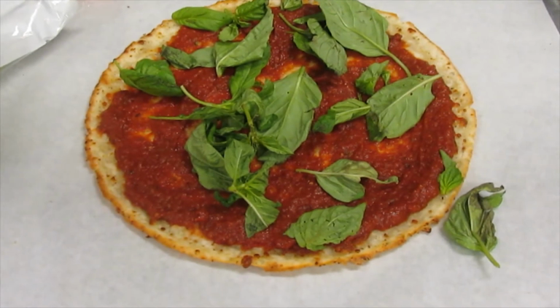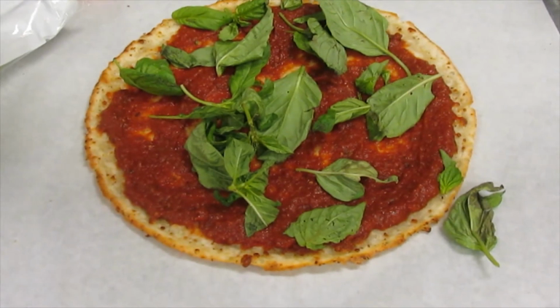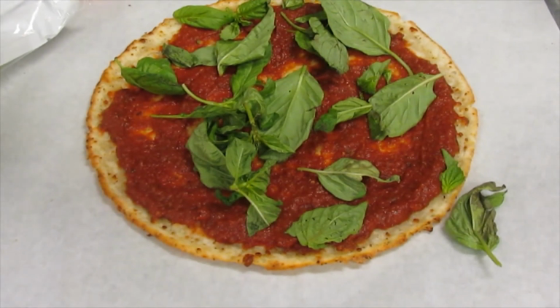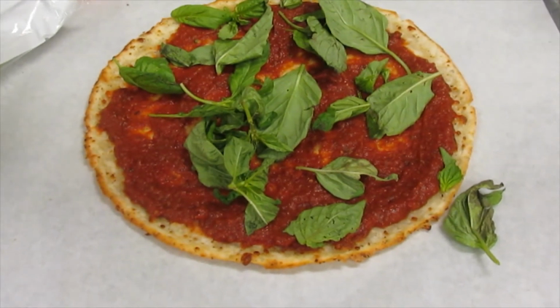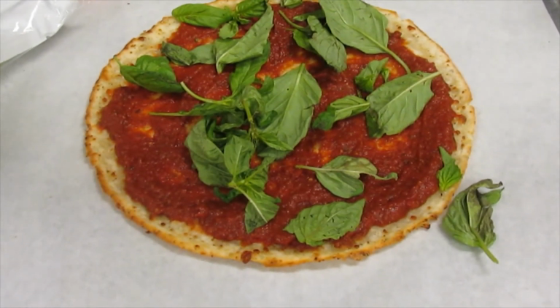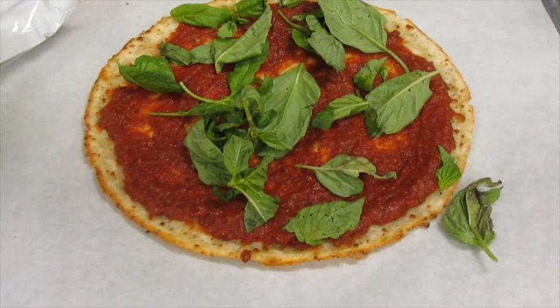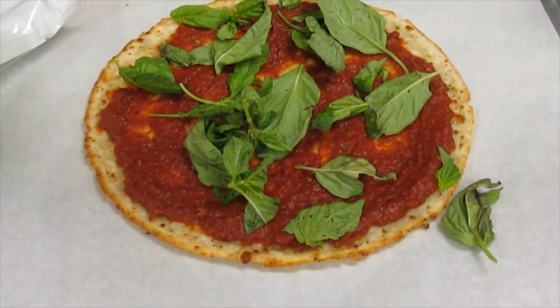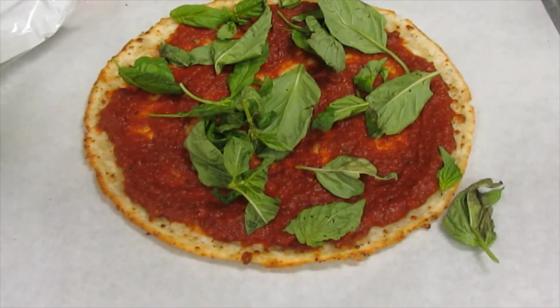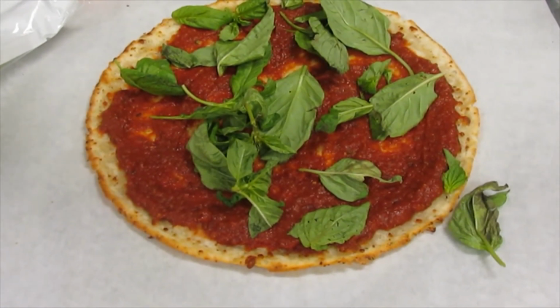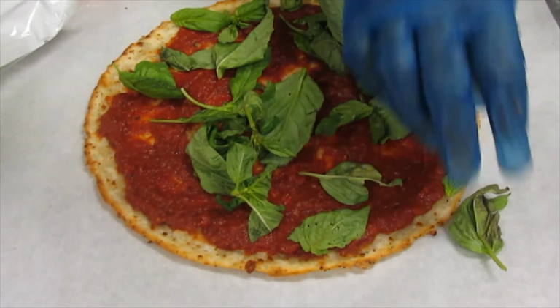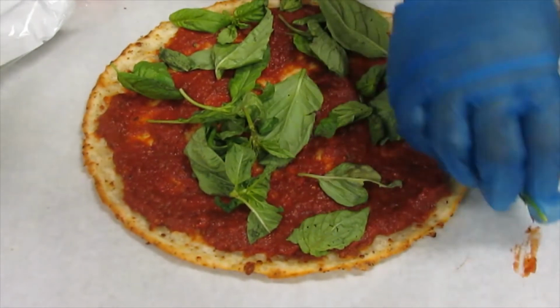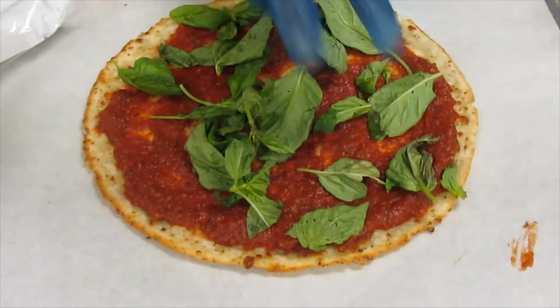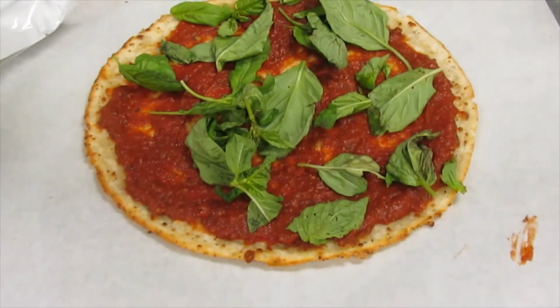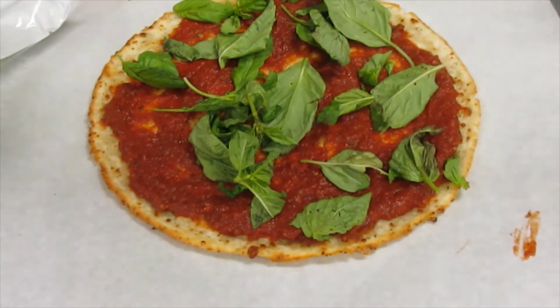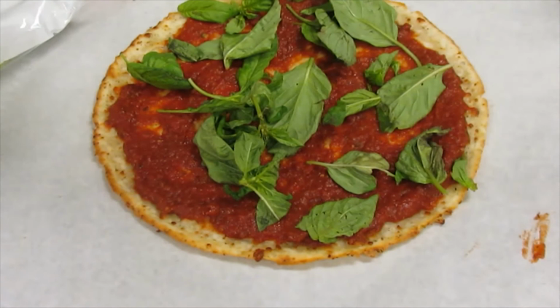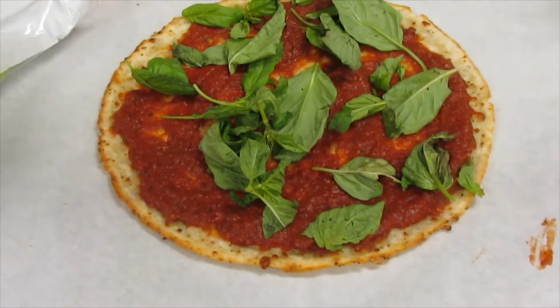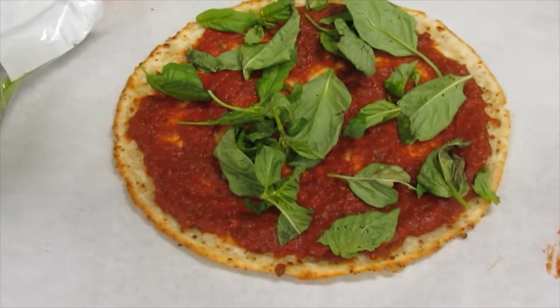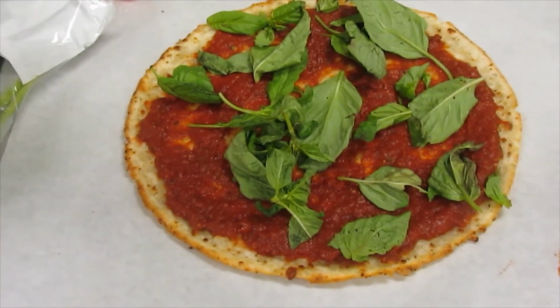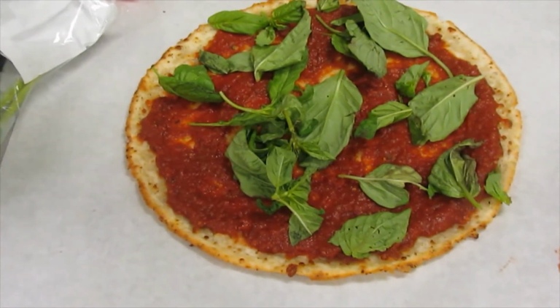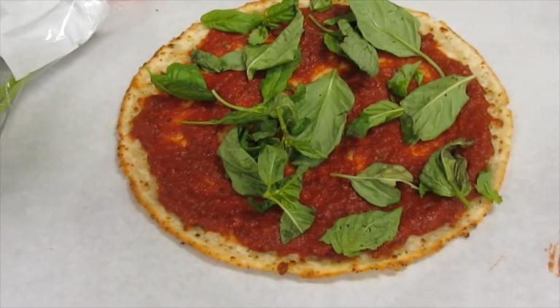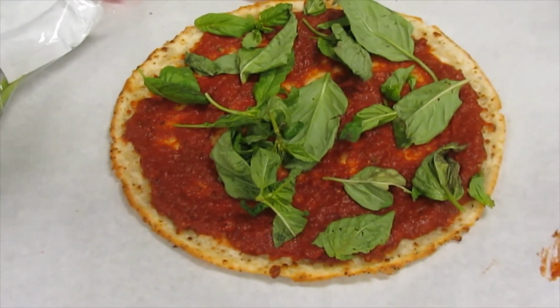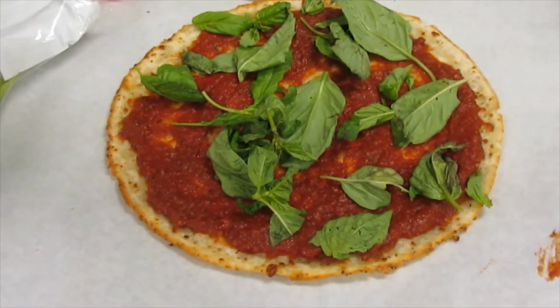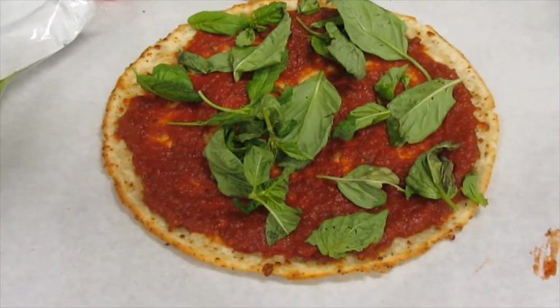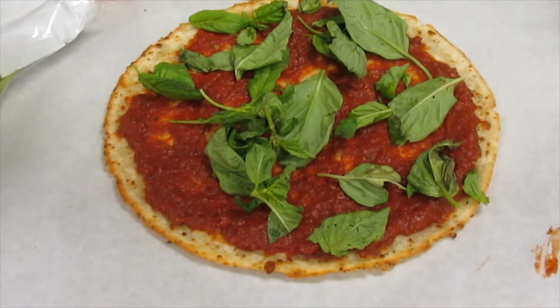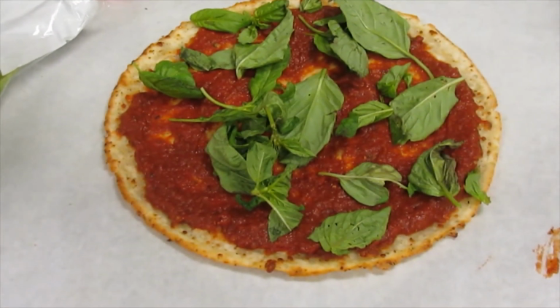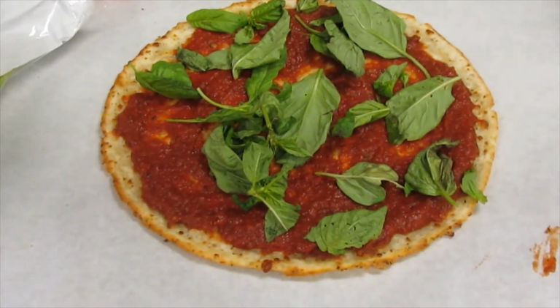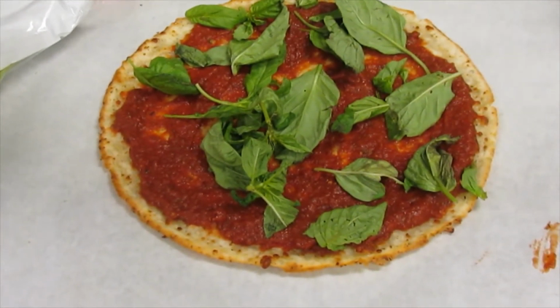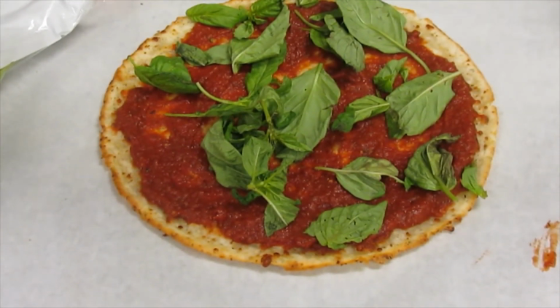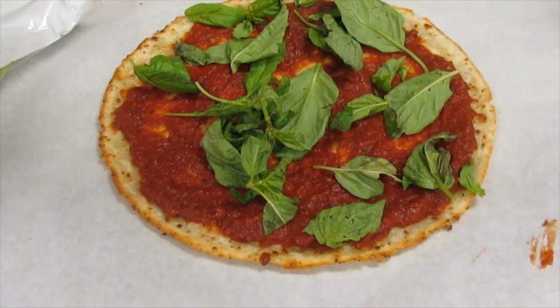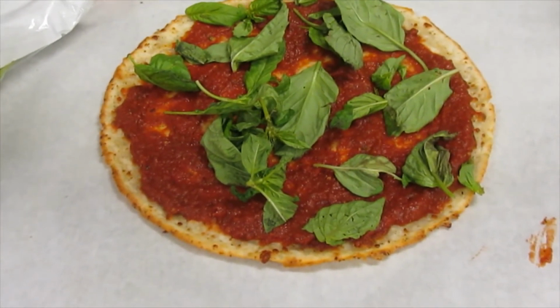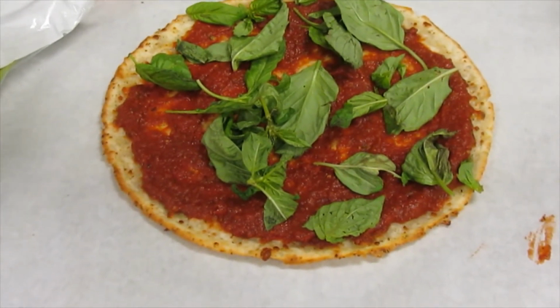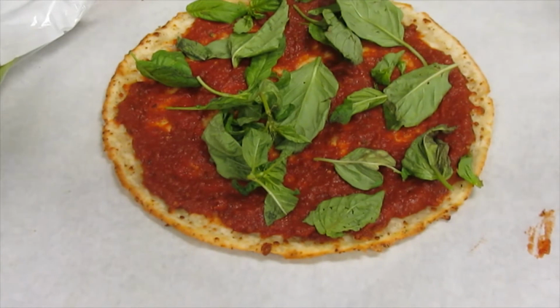Now I'm going to lay out my fresh mozzarella — just stagger it.